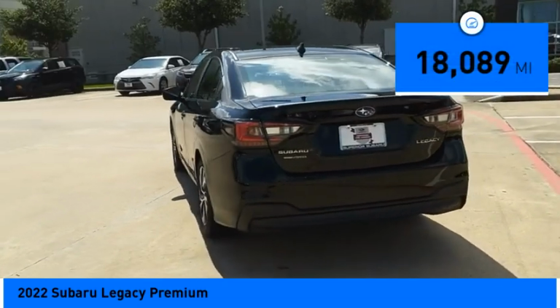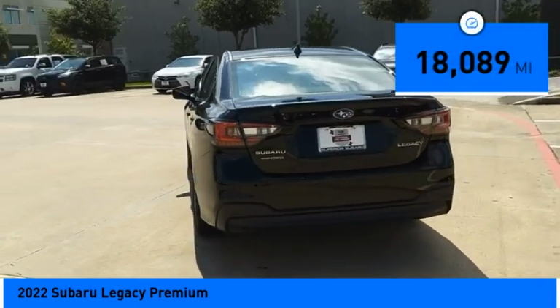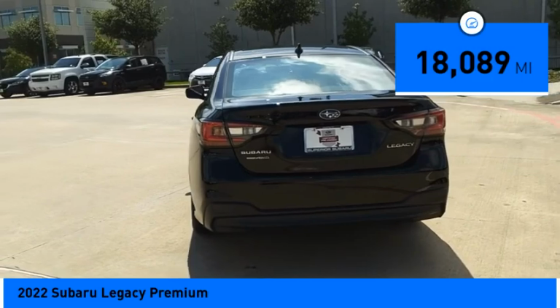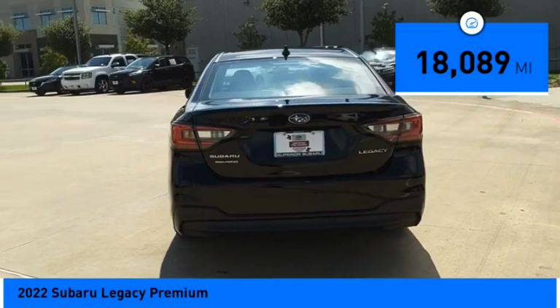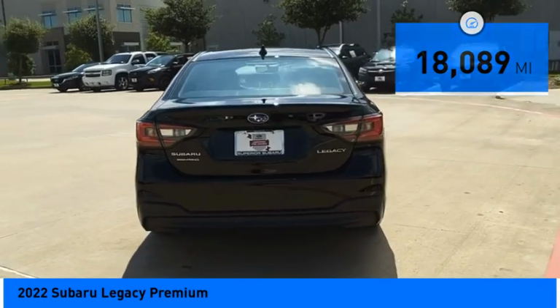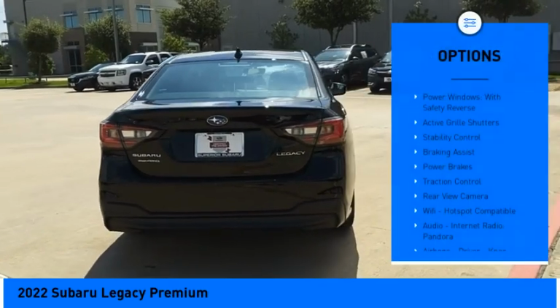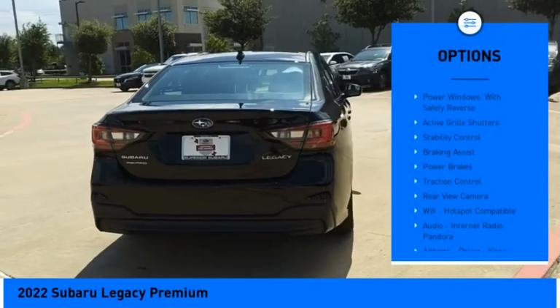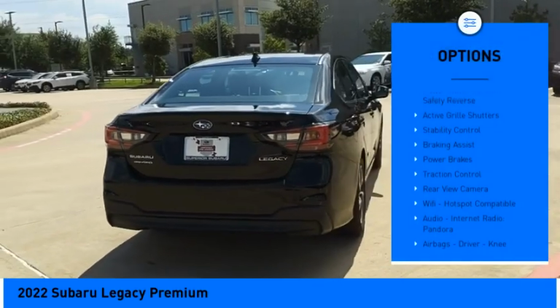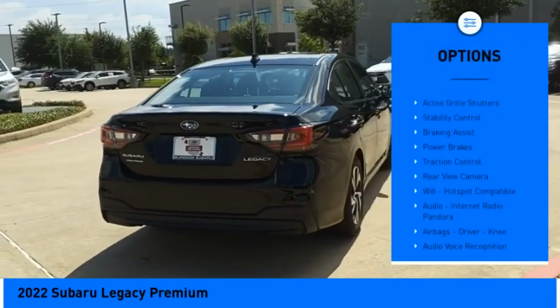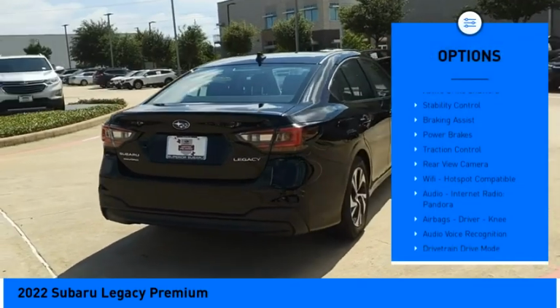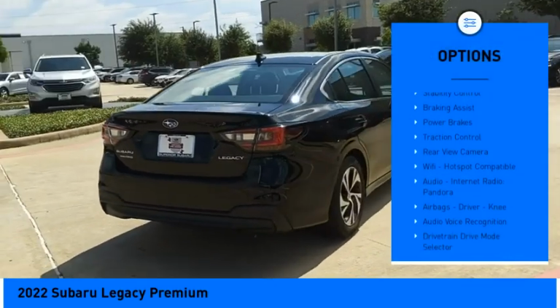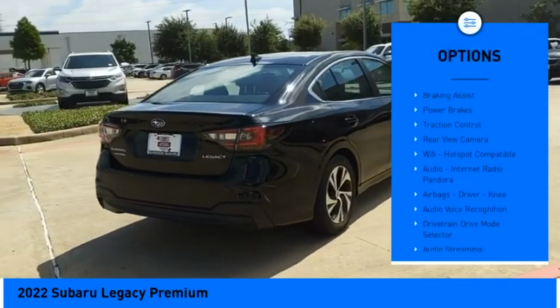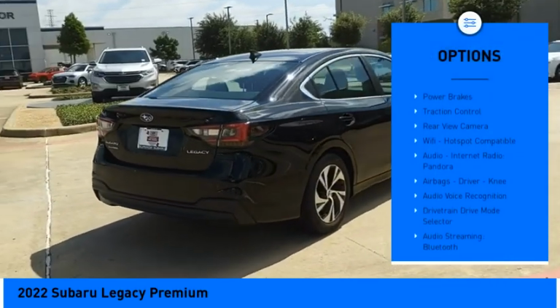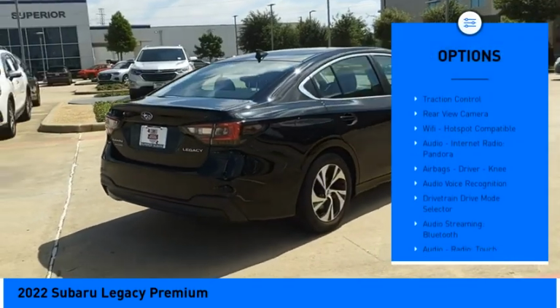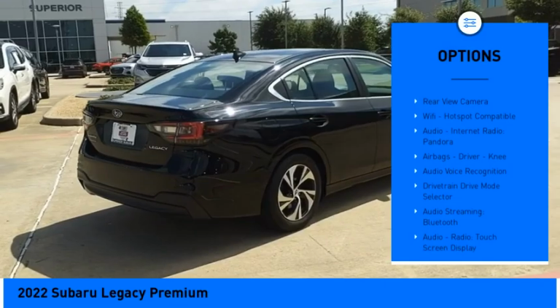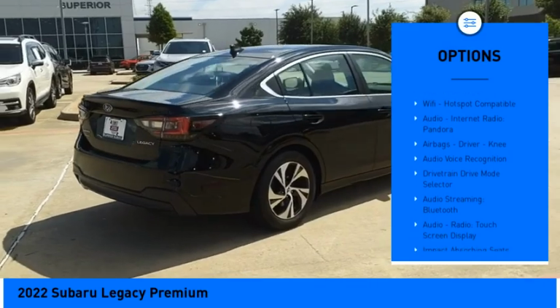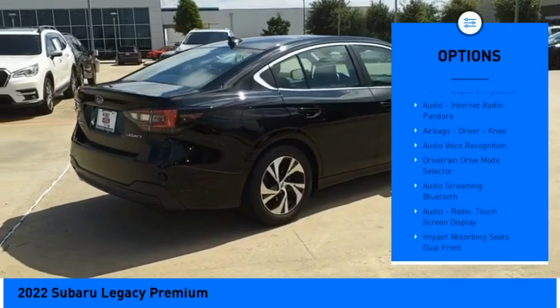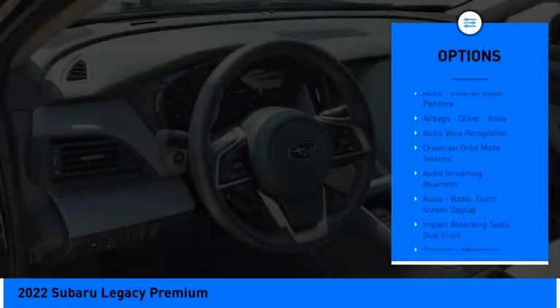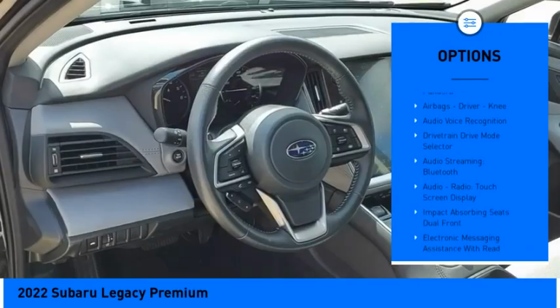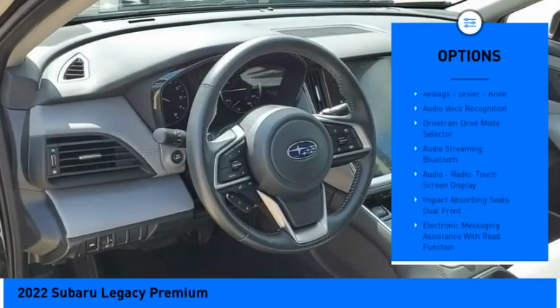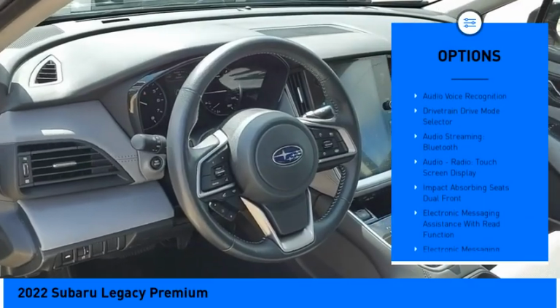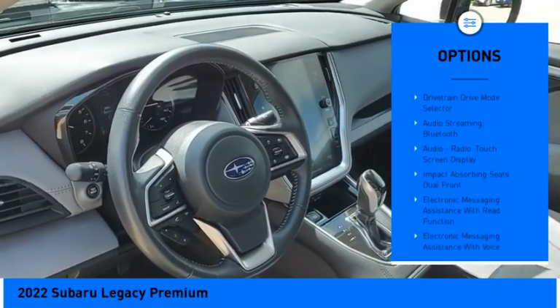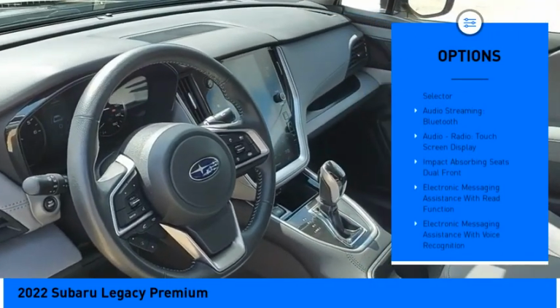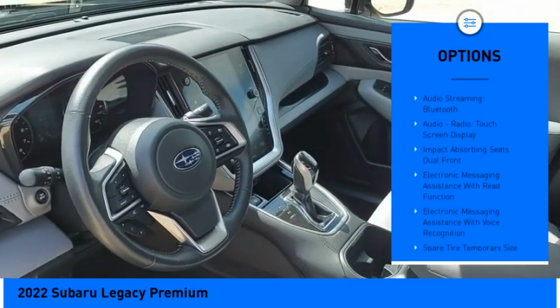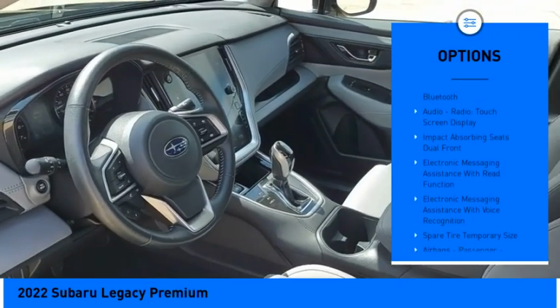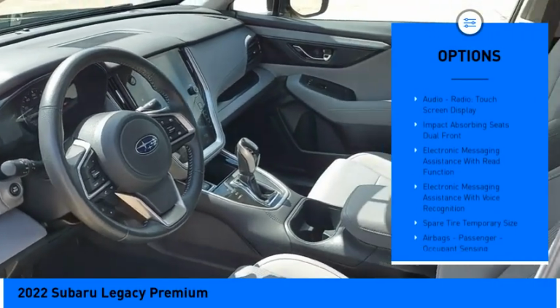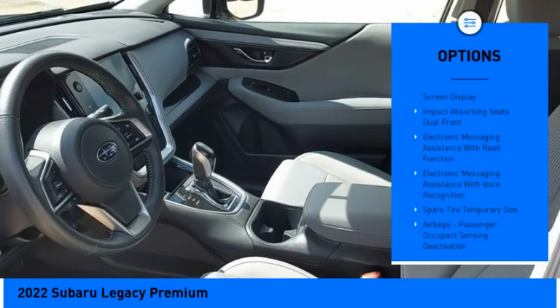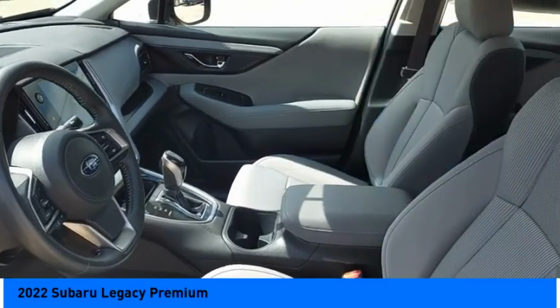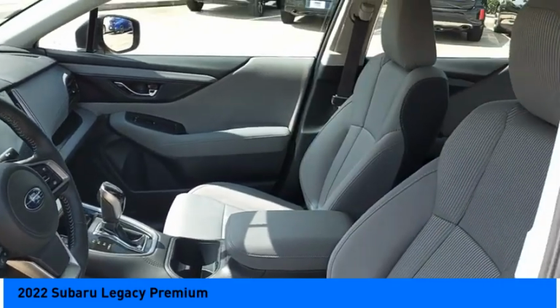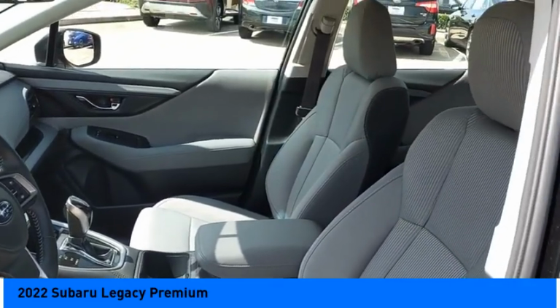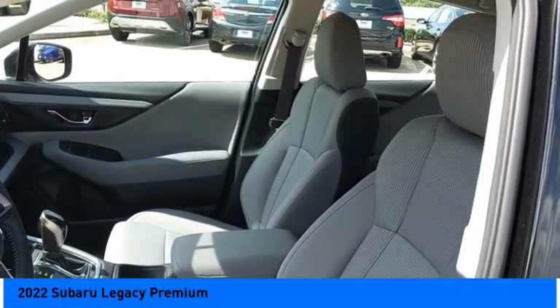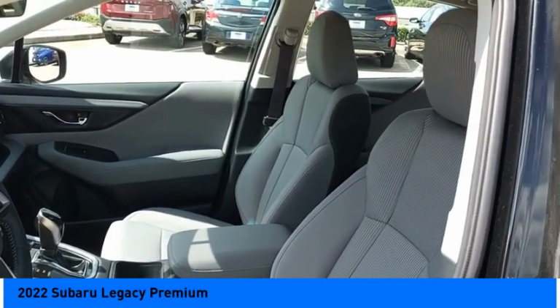Here are some of this vehicle's great options: power windows with safety reverse, active grille shutters, stability control, braking assist, power brakes, traction control, rear view camera, and Wi-Fi hotspot compatible.